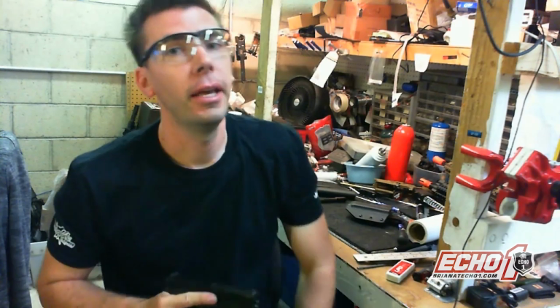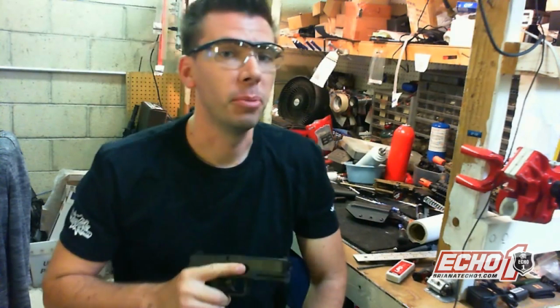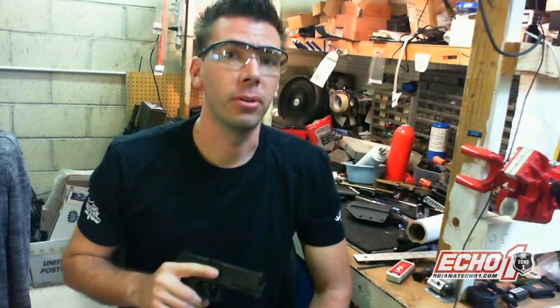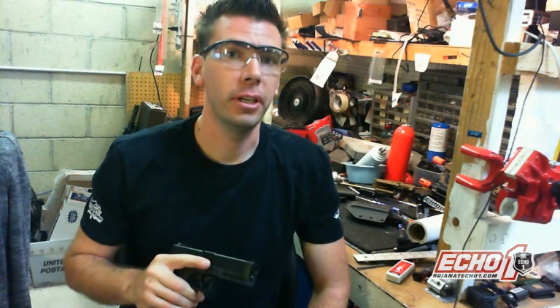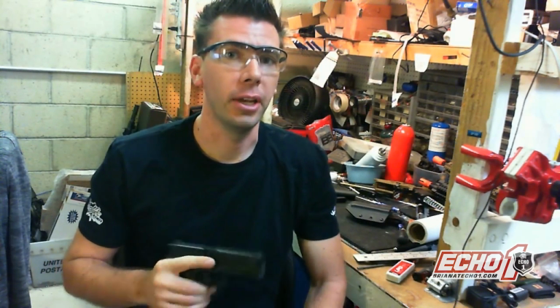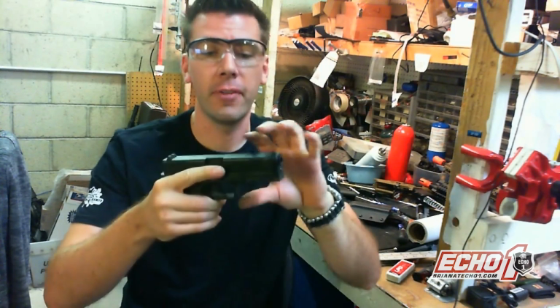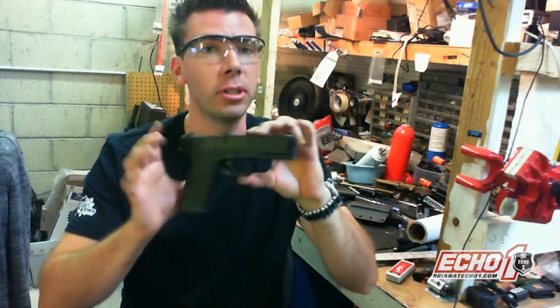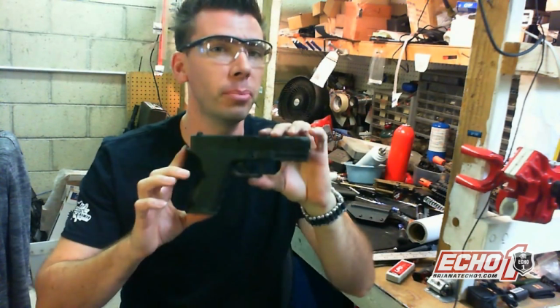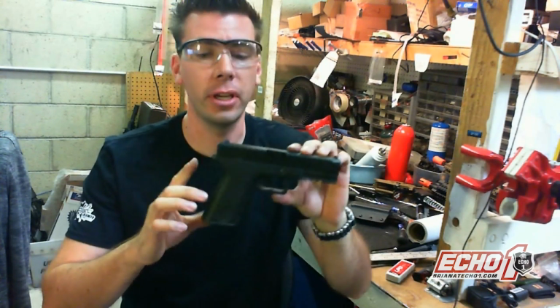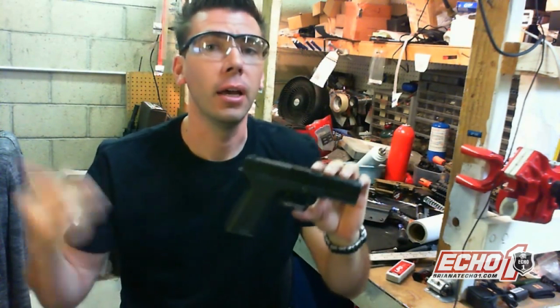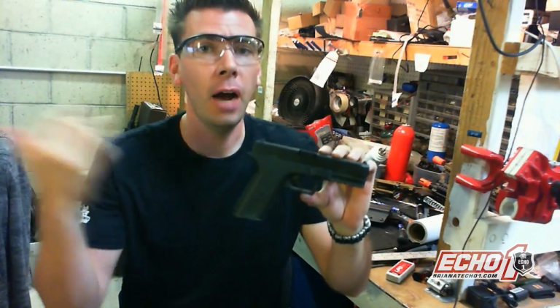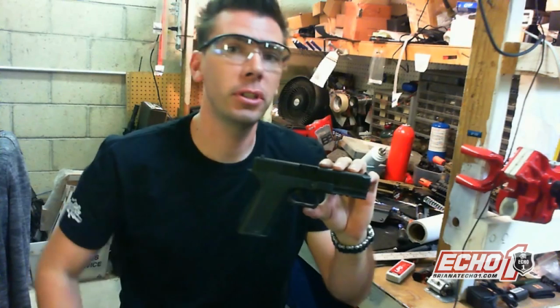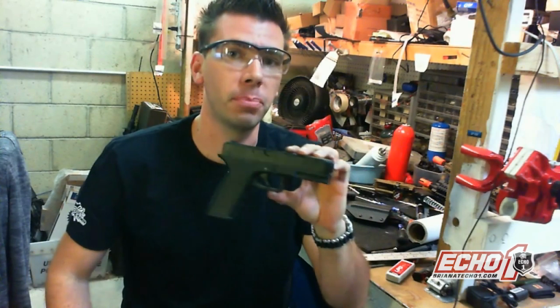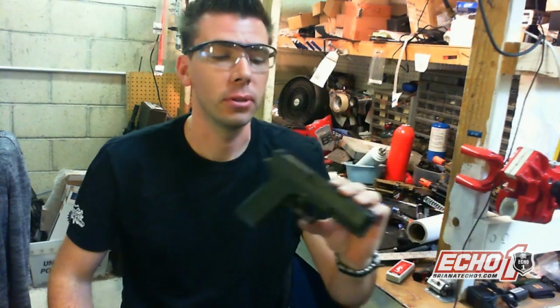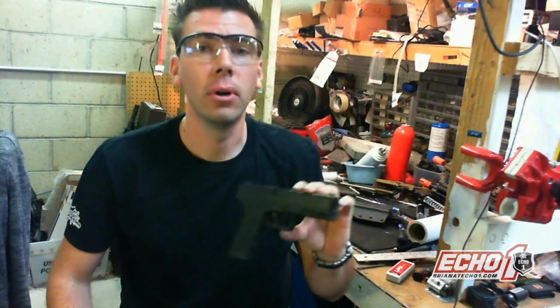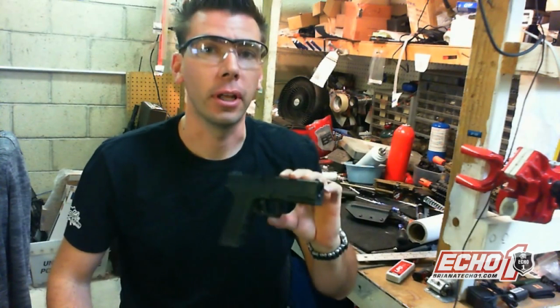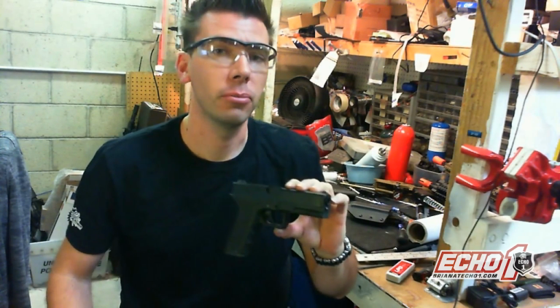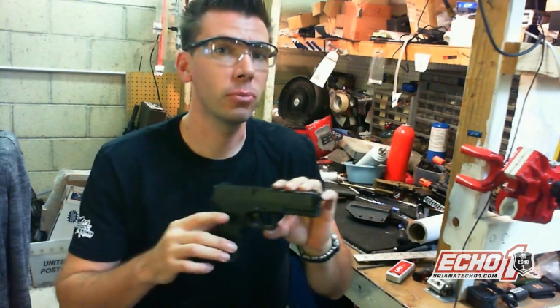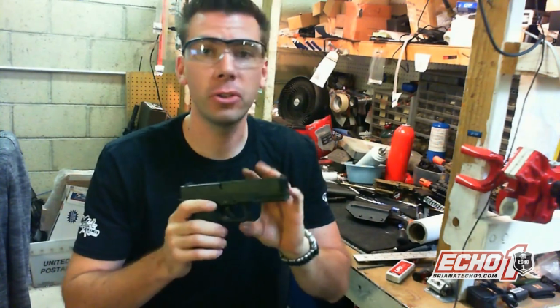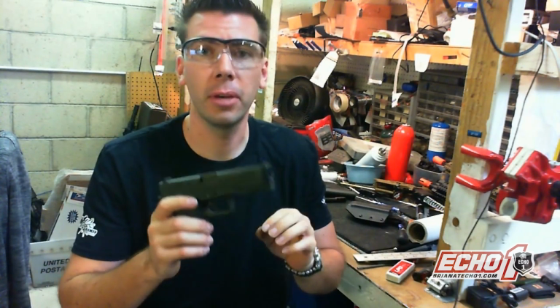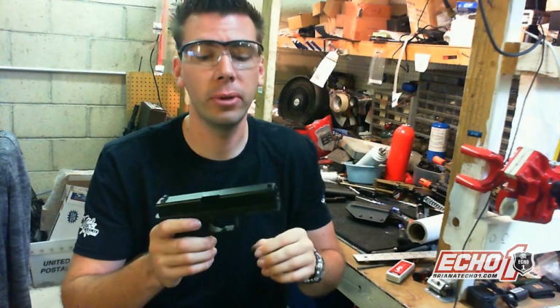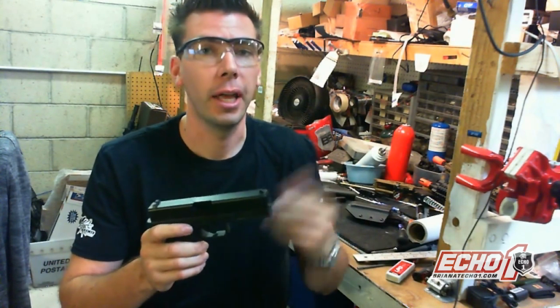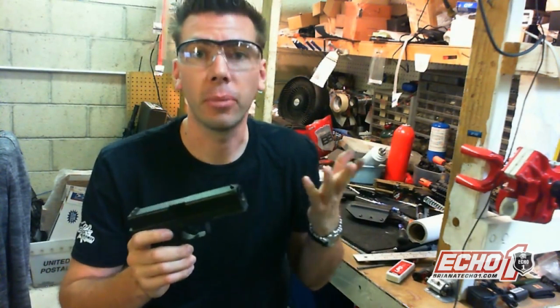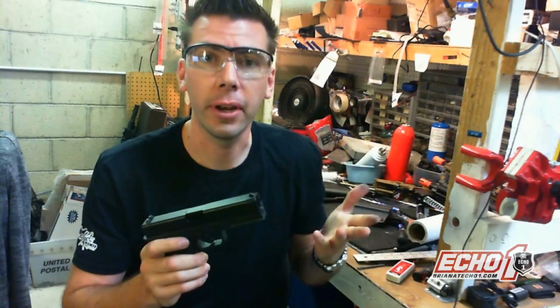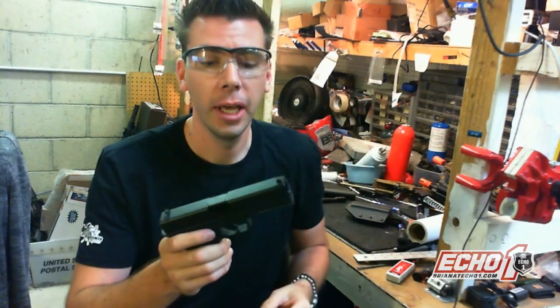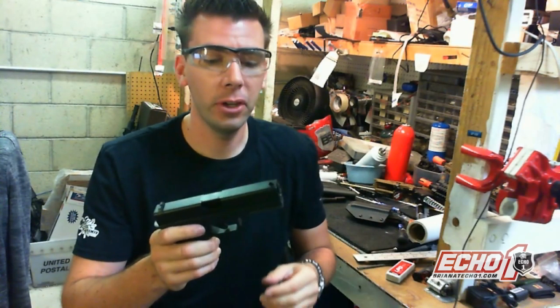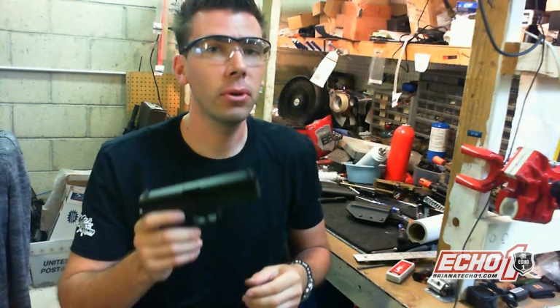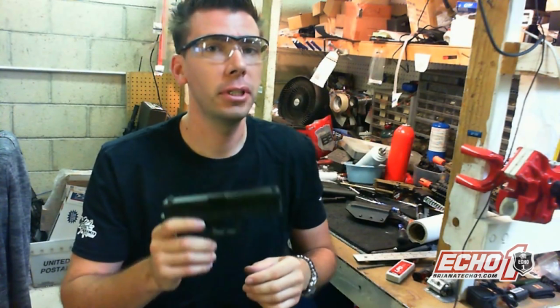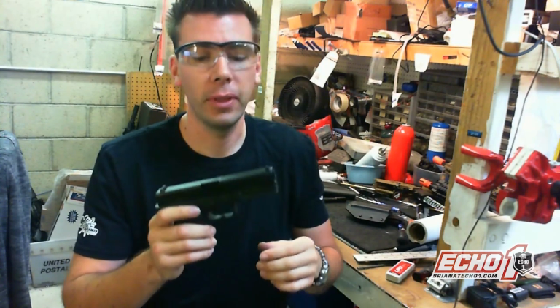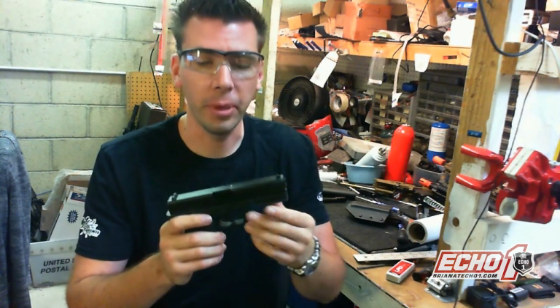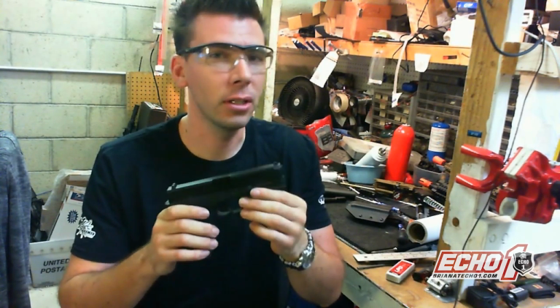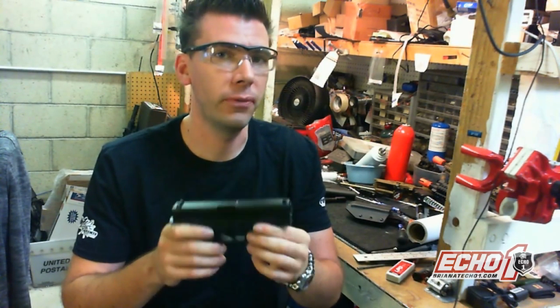Hey guys, it's me Brian from Echo One USA. If you guys have an Echo One Timberwolf, you're probably saying hey, I want more stuff for this pistol. Well, you're in luck. I'm going to go over some cool parts we have coming out for it, actually on the market right now, and also a real cool tip that will make your gun a little more efficient.